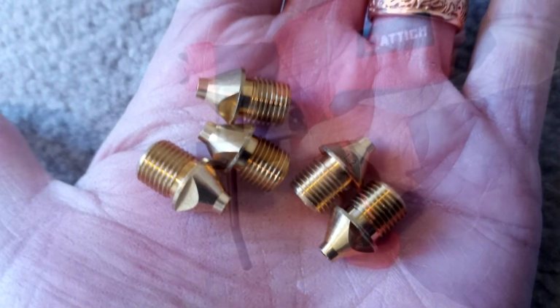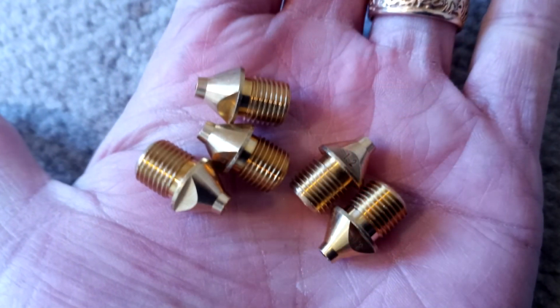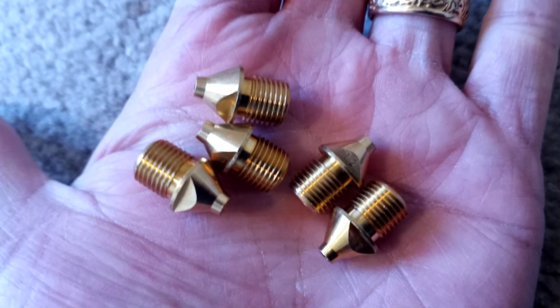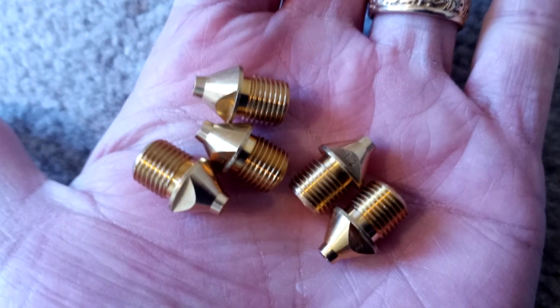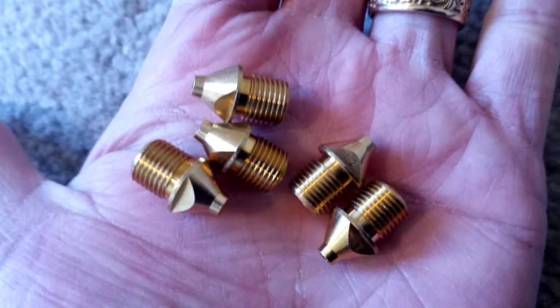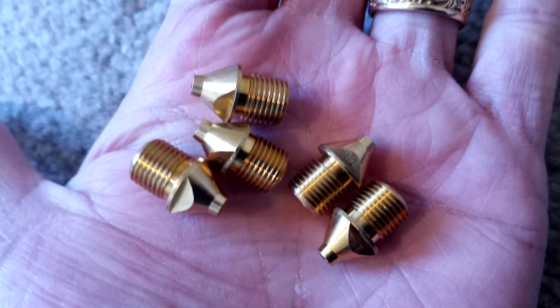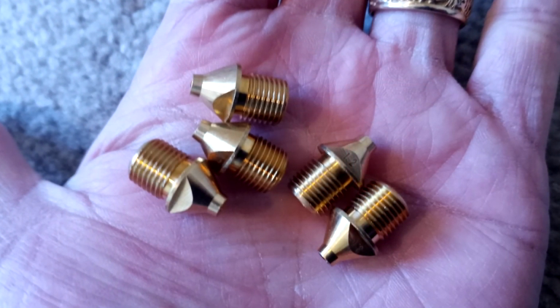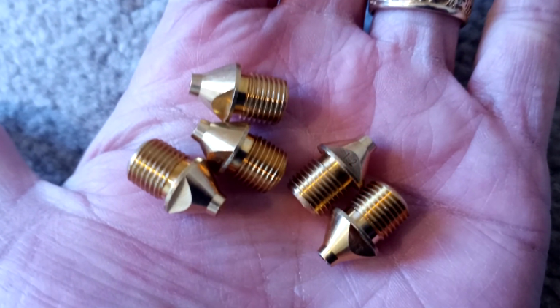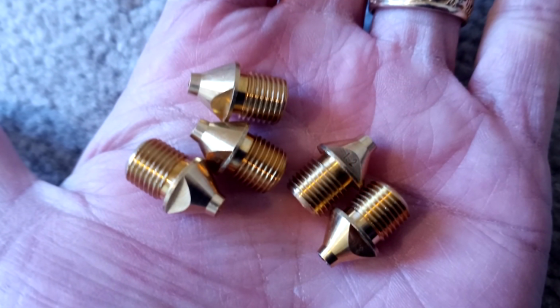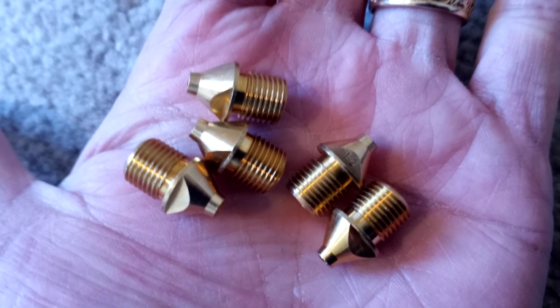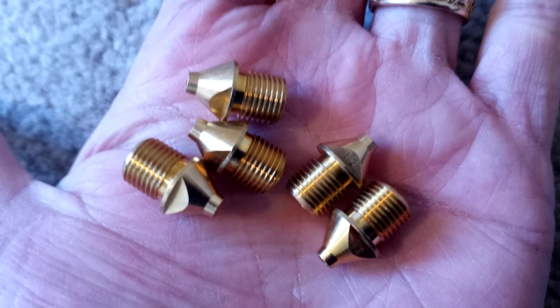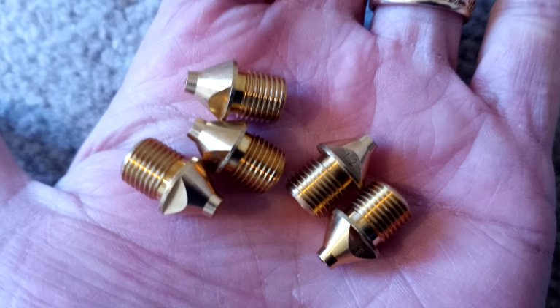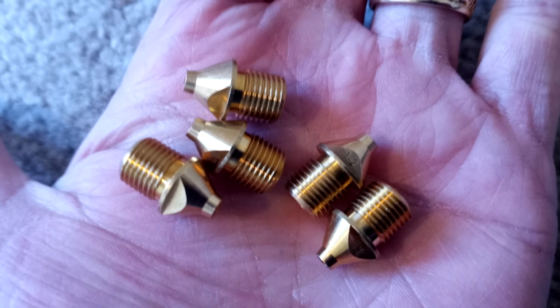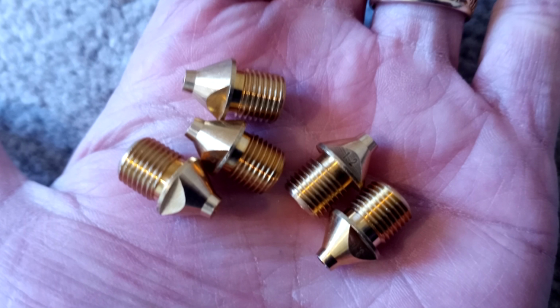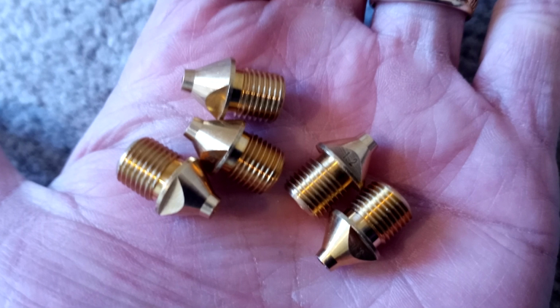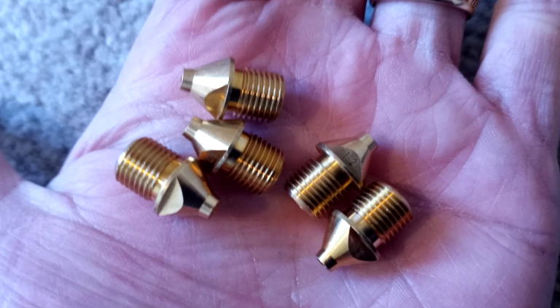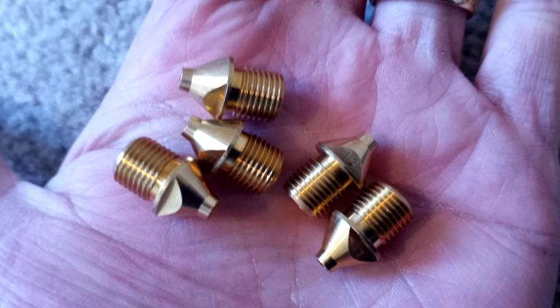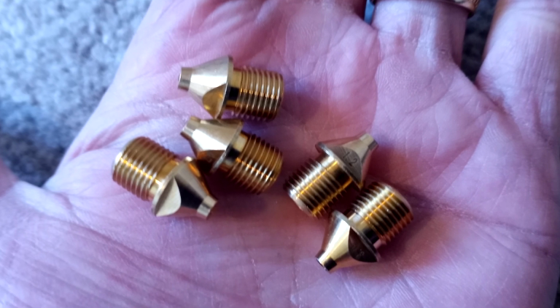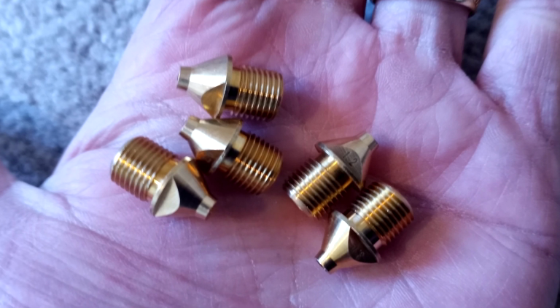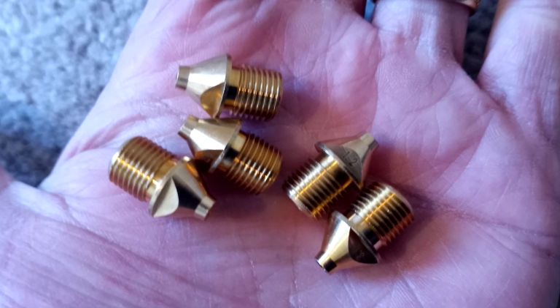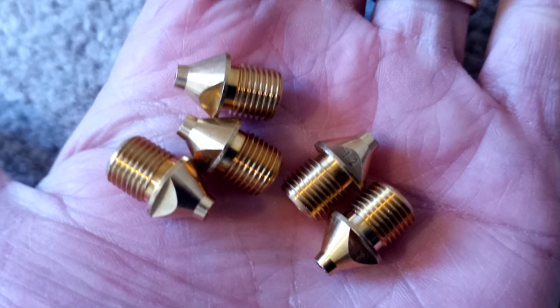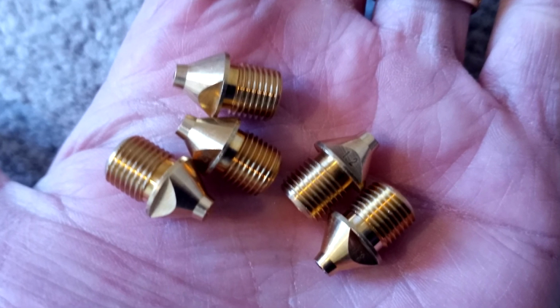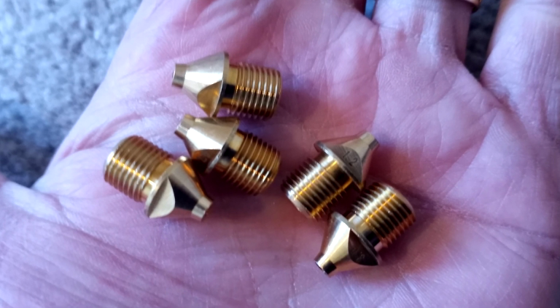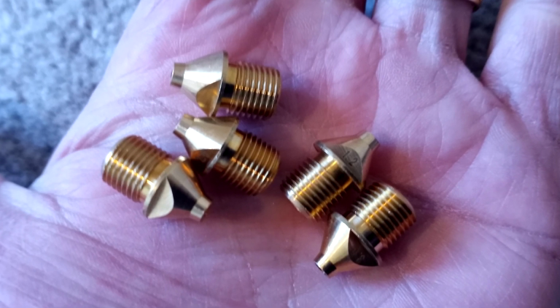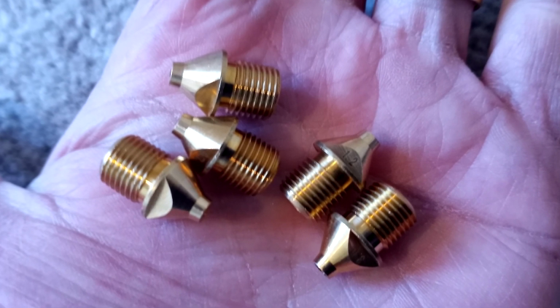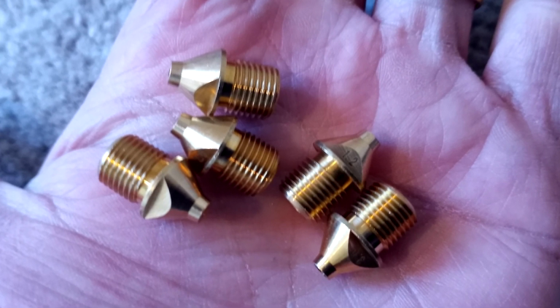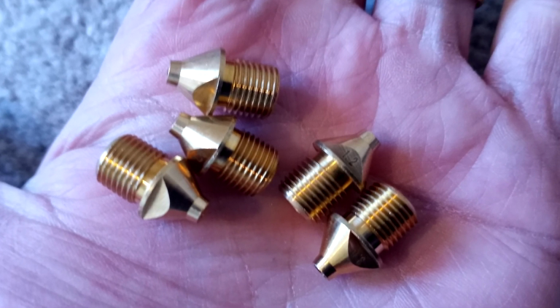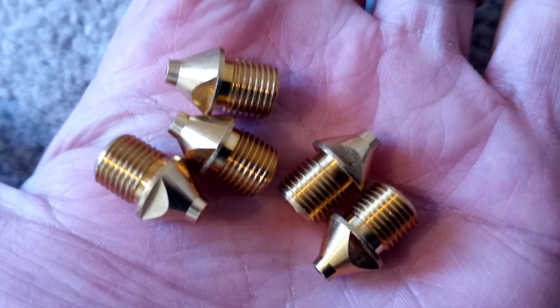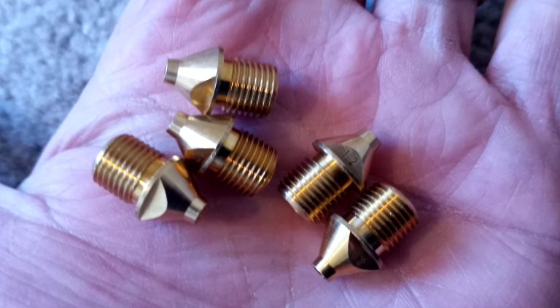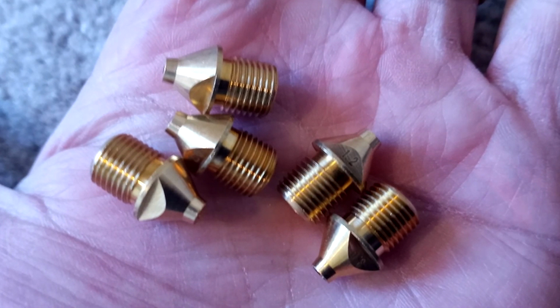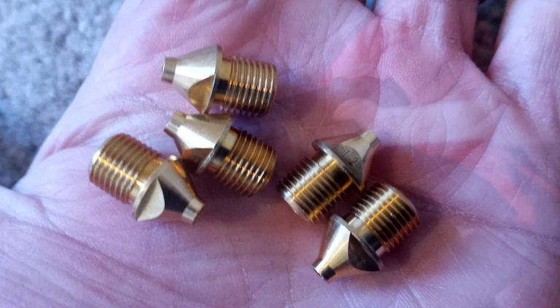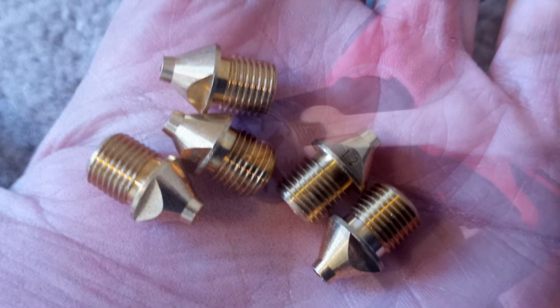My set came with five additional nozzles, and it's pretty easy to switch them out. They provide a little wrench and you simply undo one nozzle and put the next one in.